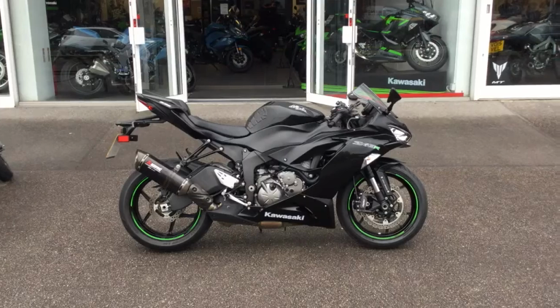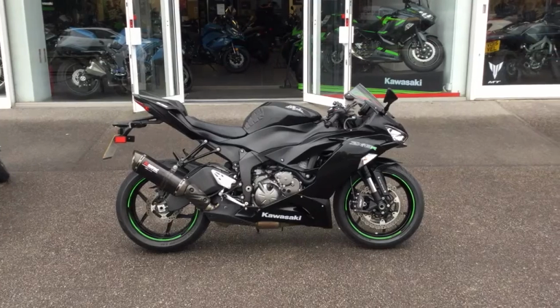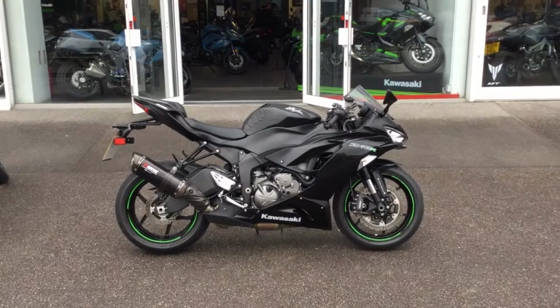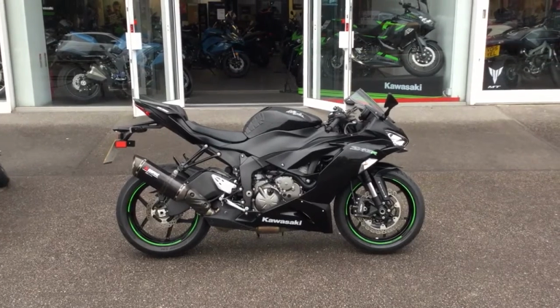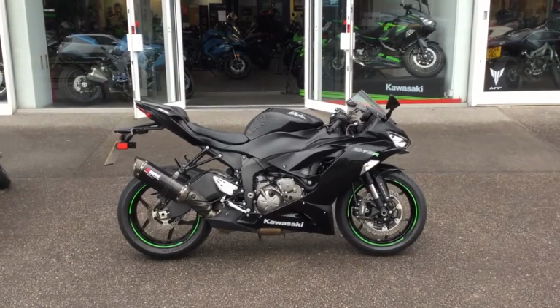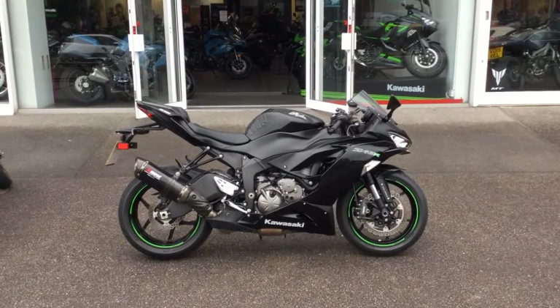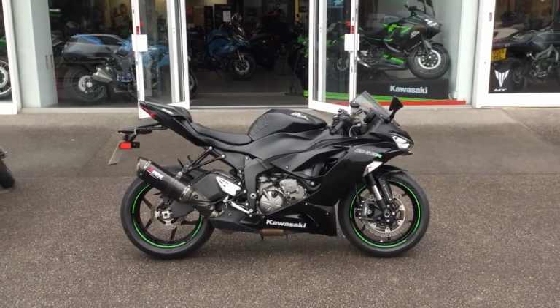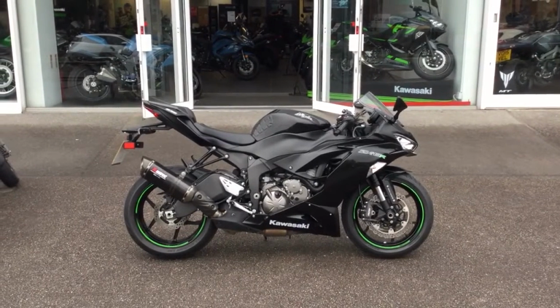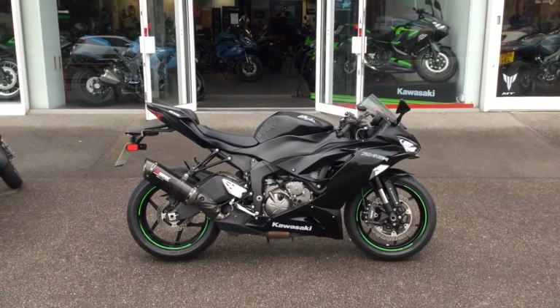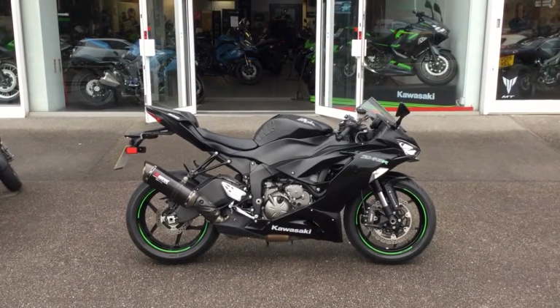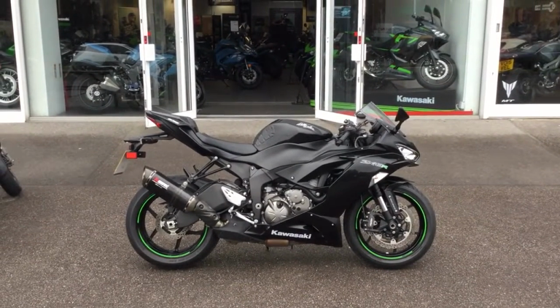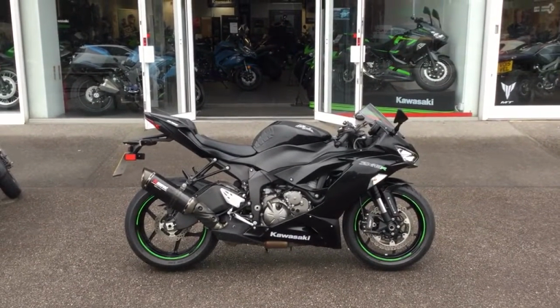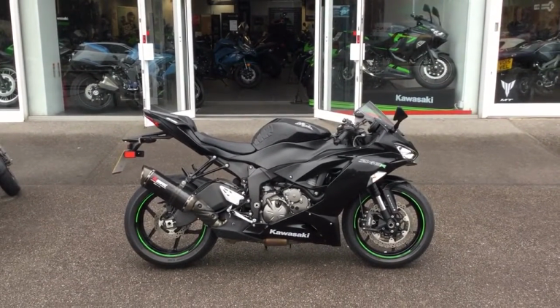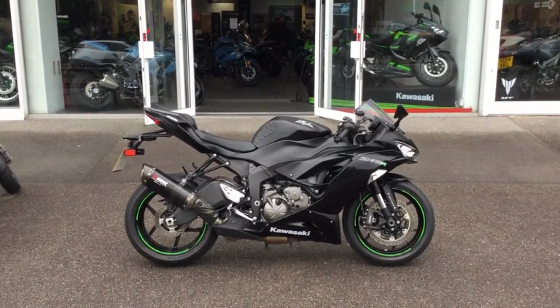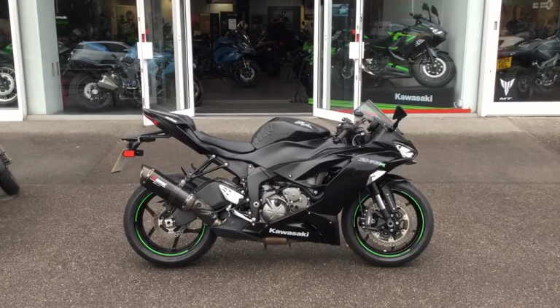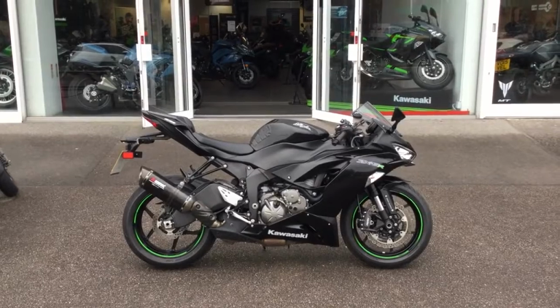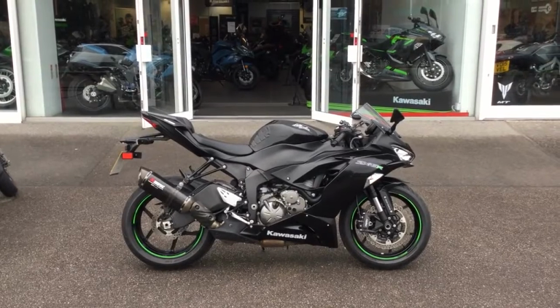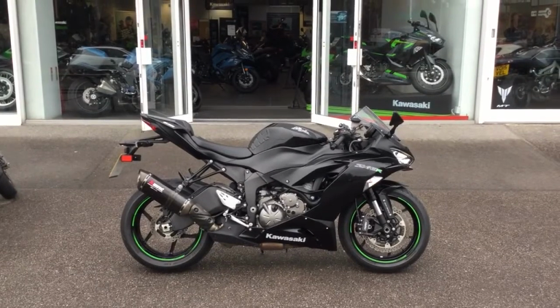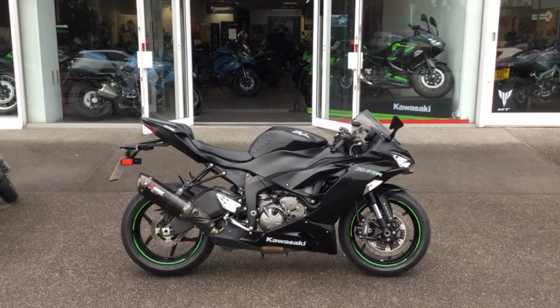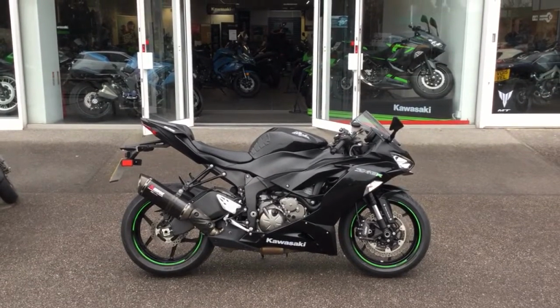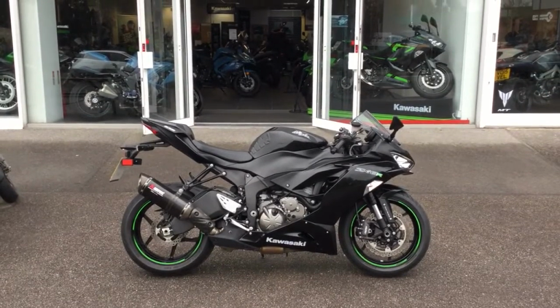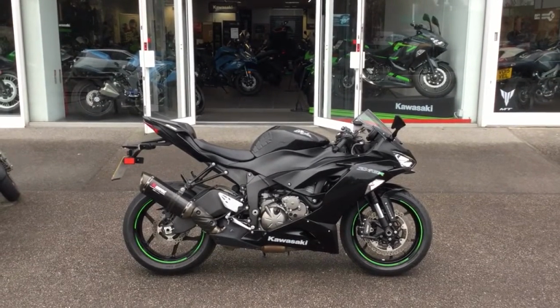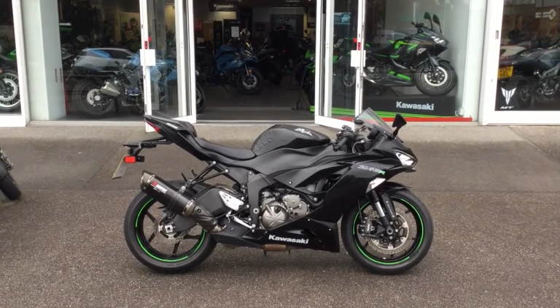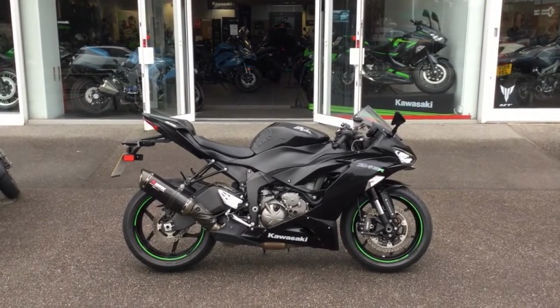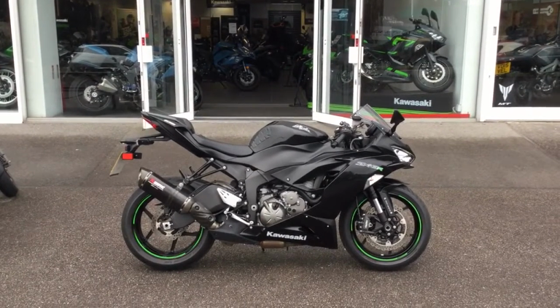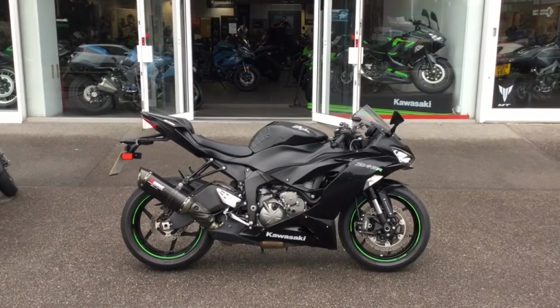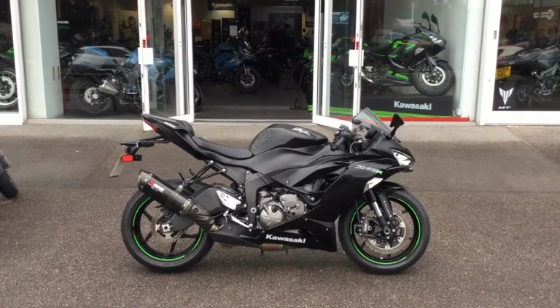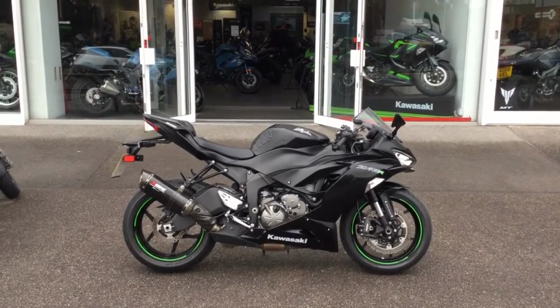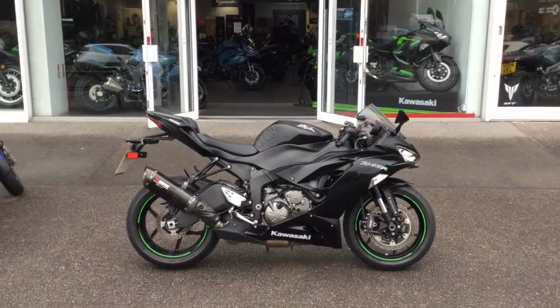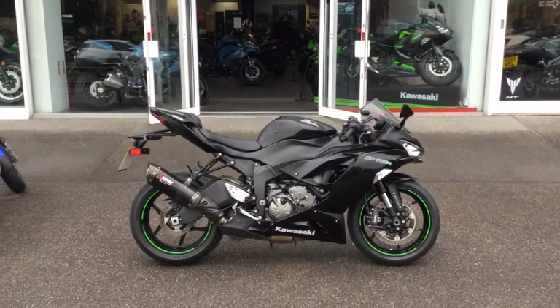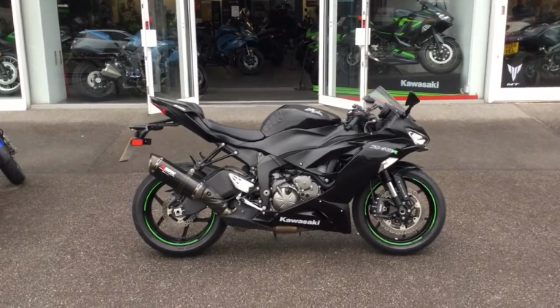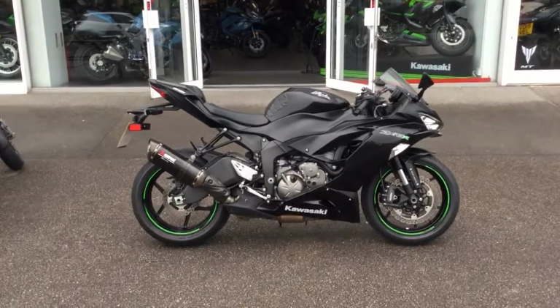Hi guys, welcome to Blade Kawasaki Swindon. Thanks for taking the time to view this 2019 Ninja ZX-6R in black. This is dressed up as the performance model. I'm going to give you a quick walk around the bike and show you some of the key features.